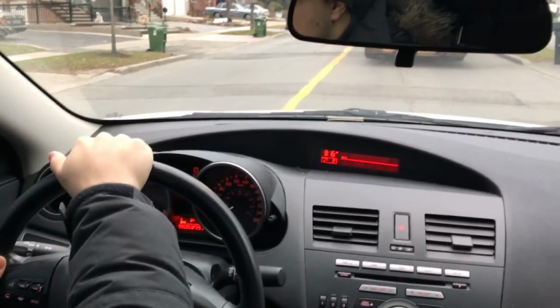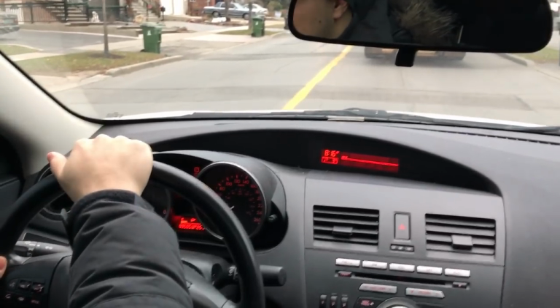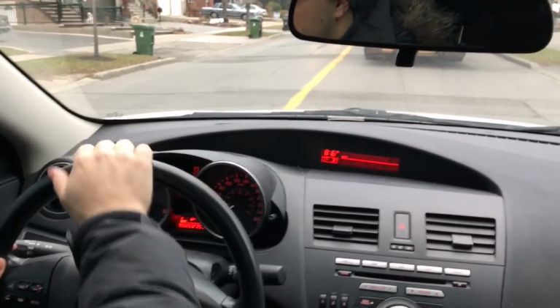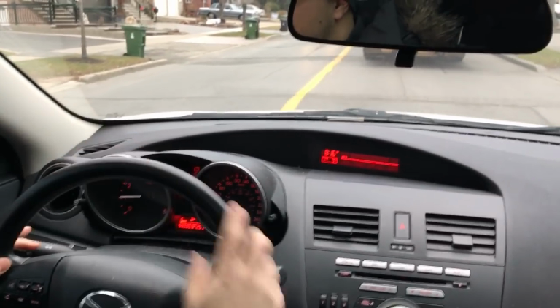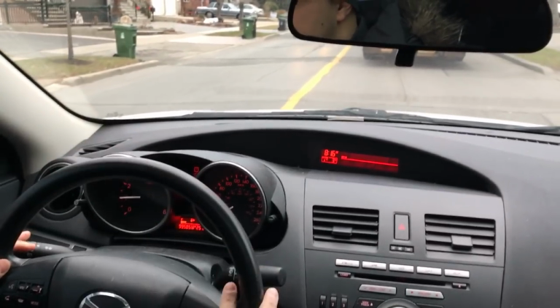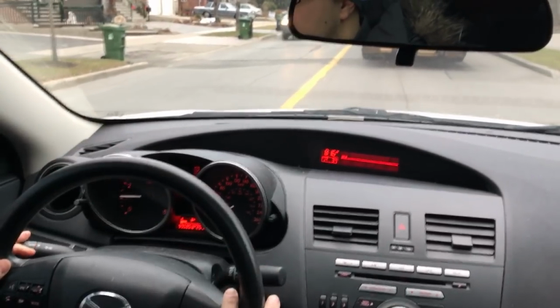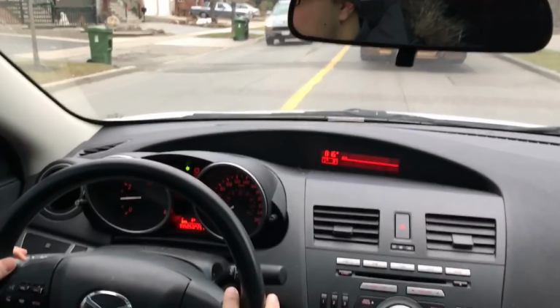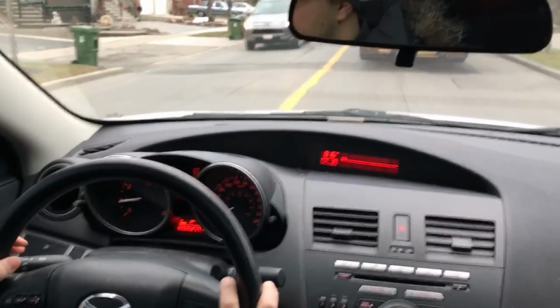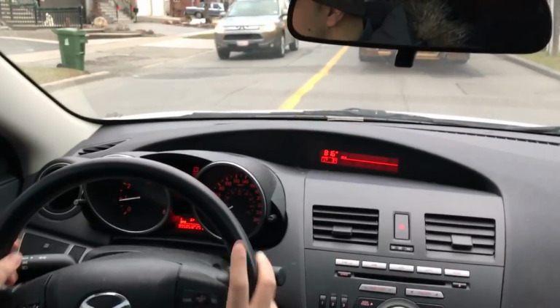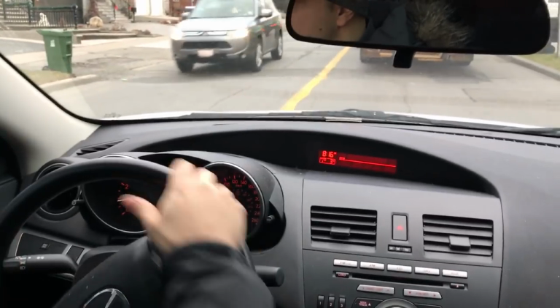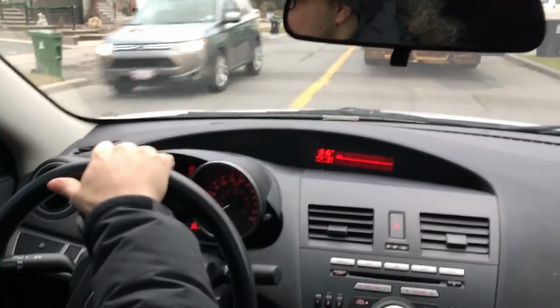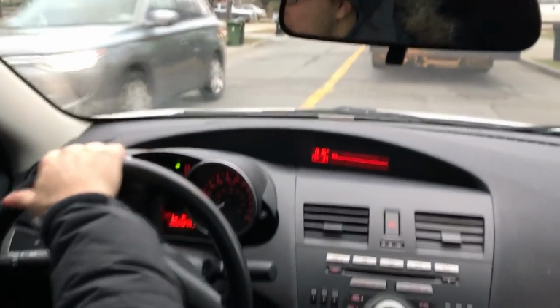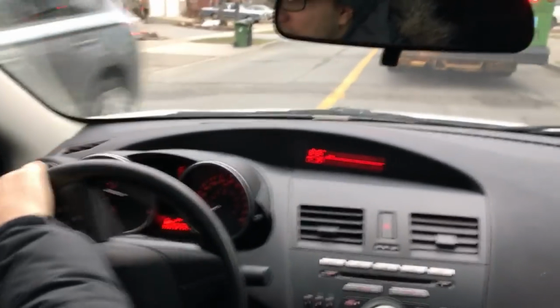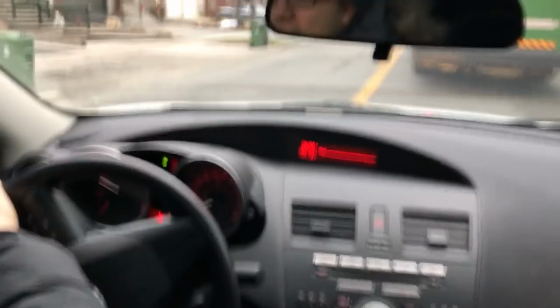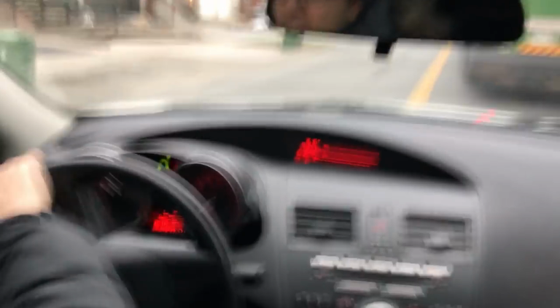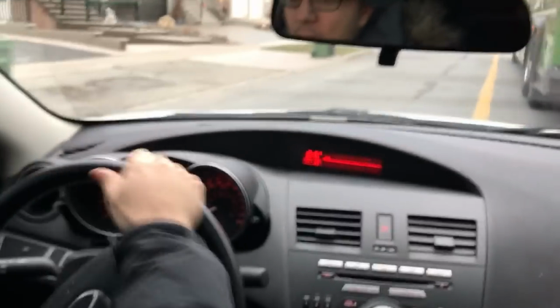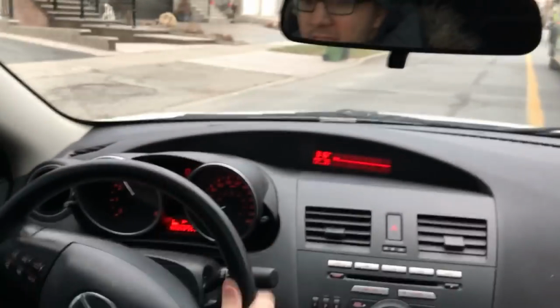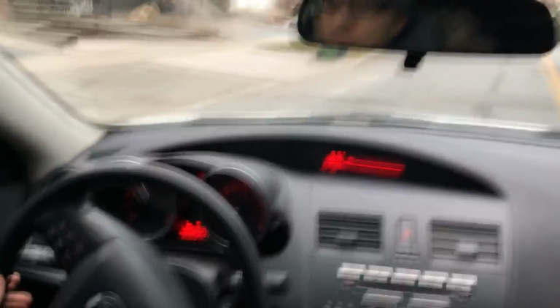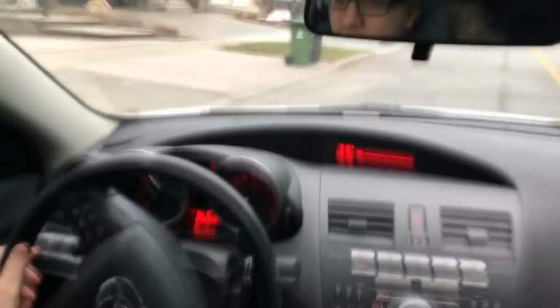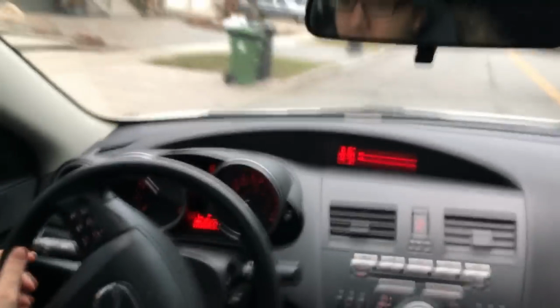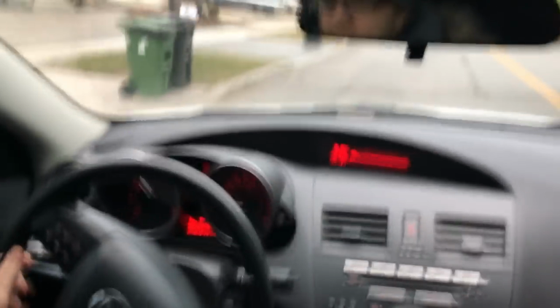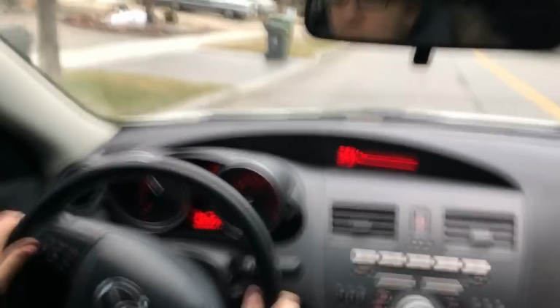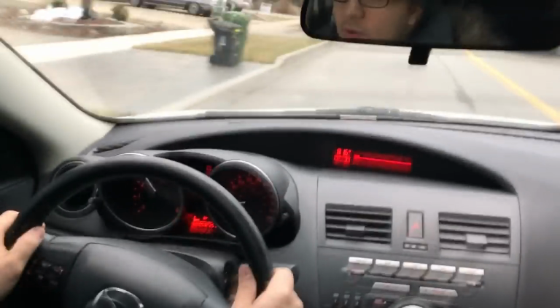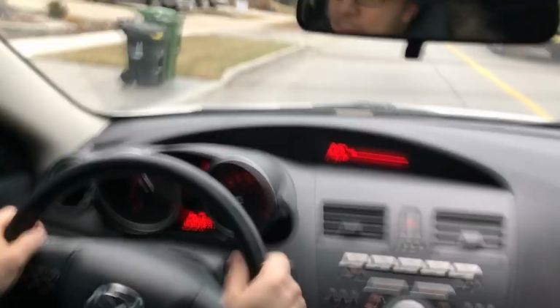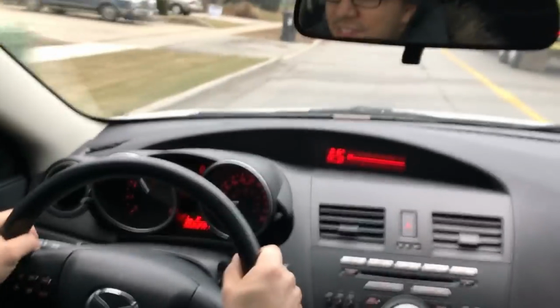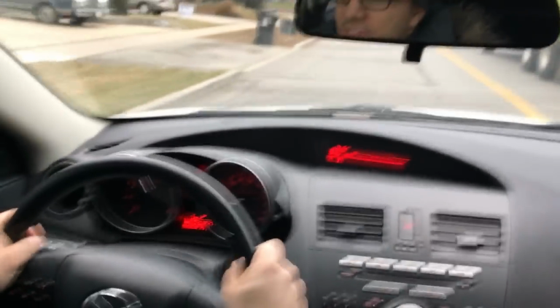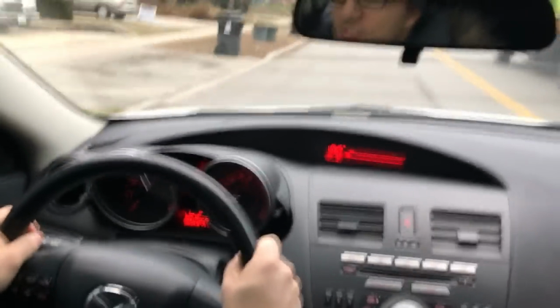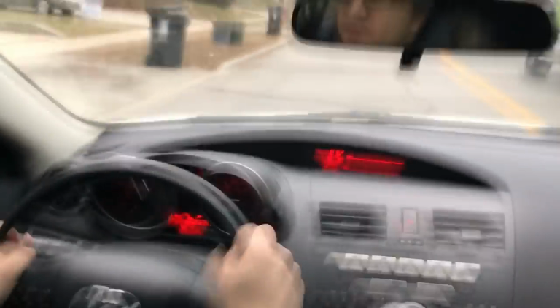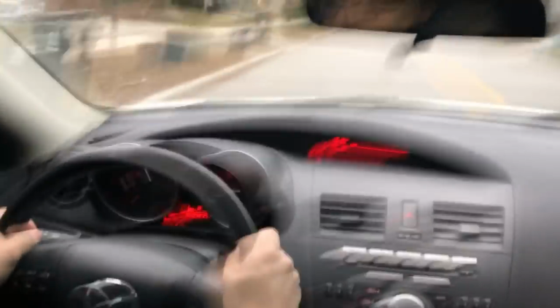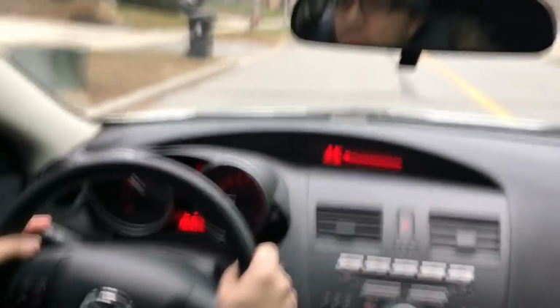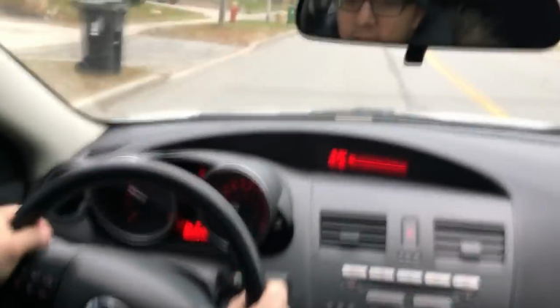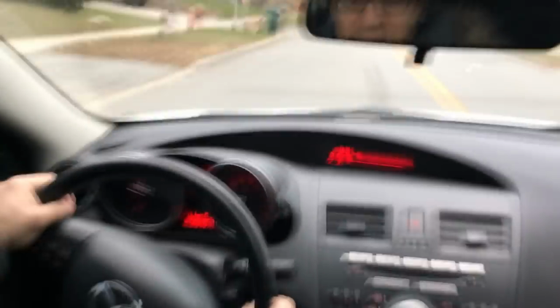All right, let's take this opportunity, put our signal on, pass. This is obviously not part of making a right hand turn, but we are going to get past these stopped vehicles.